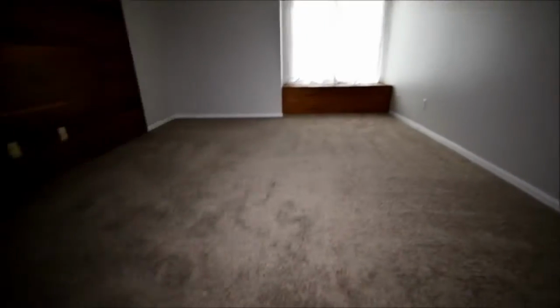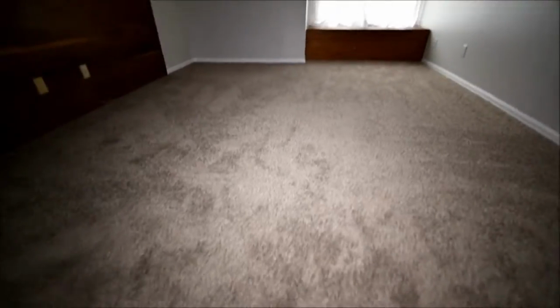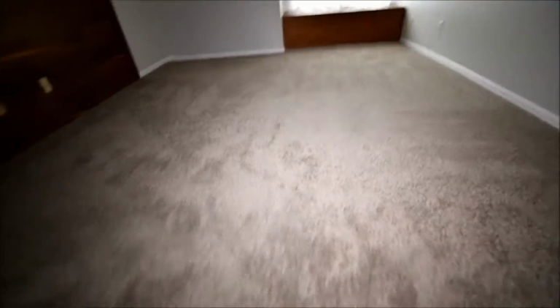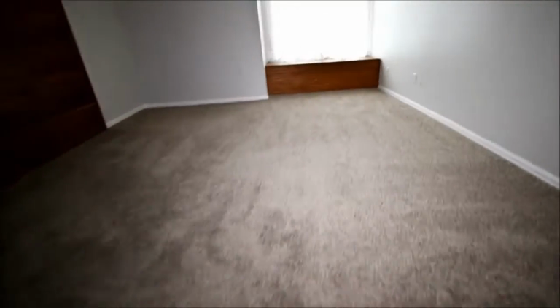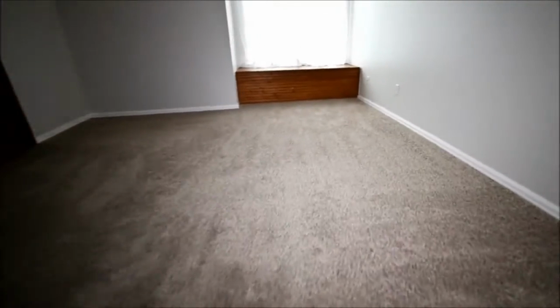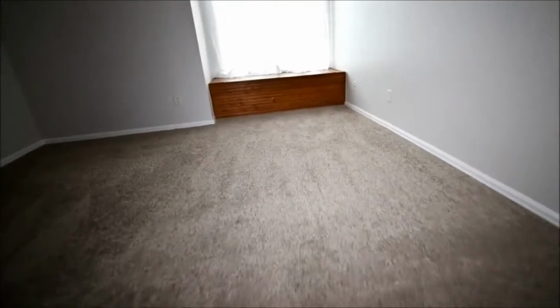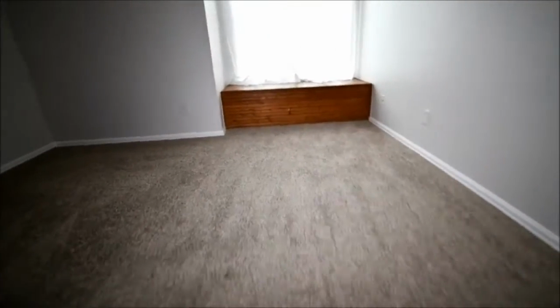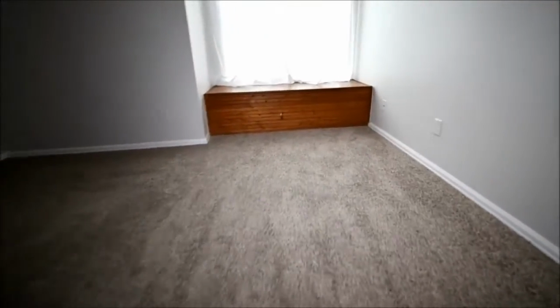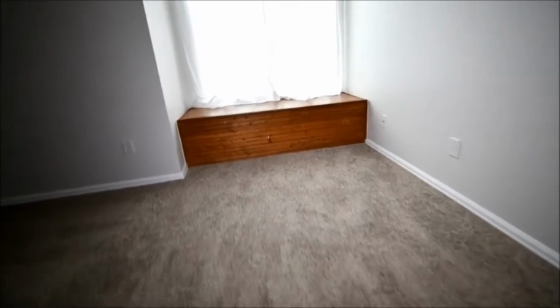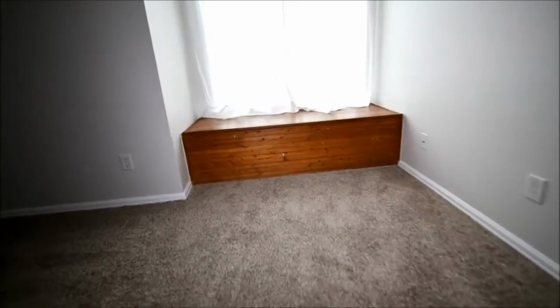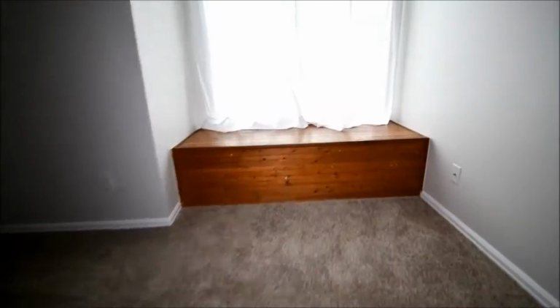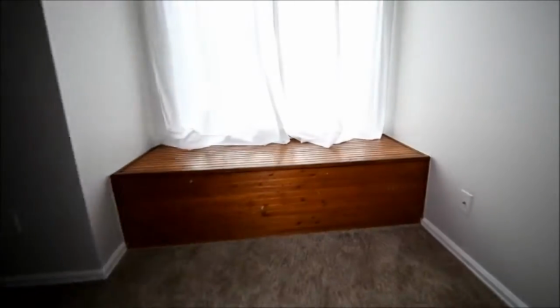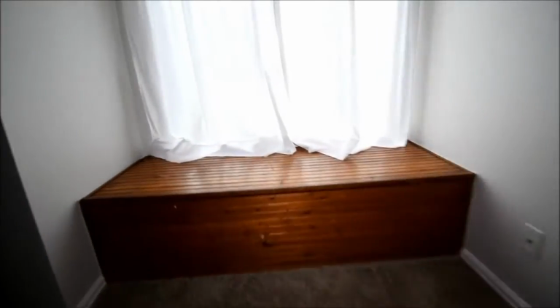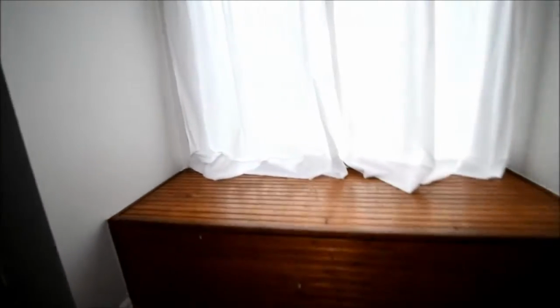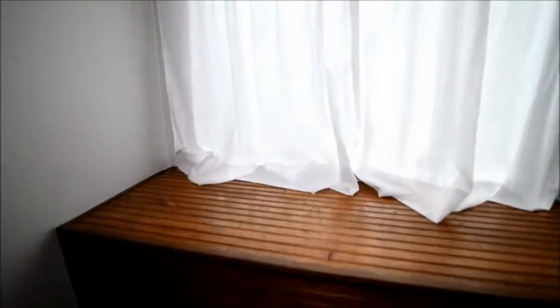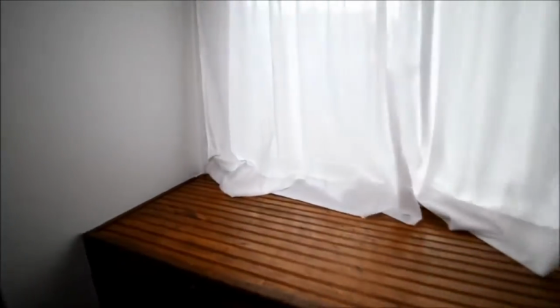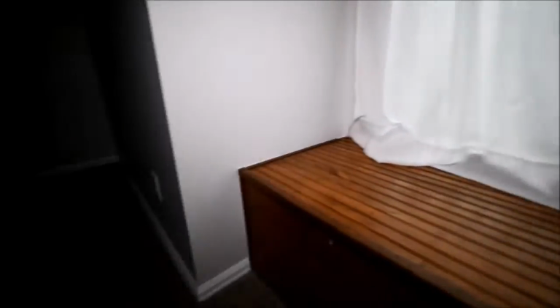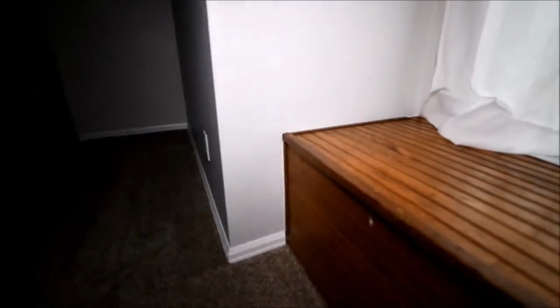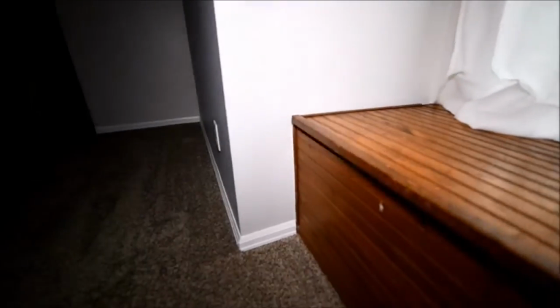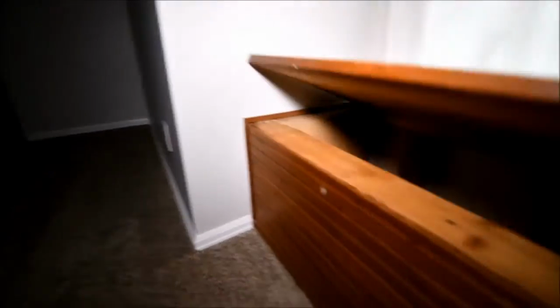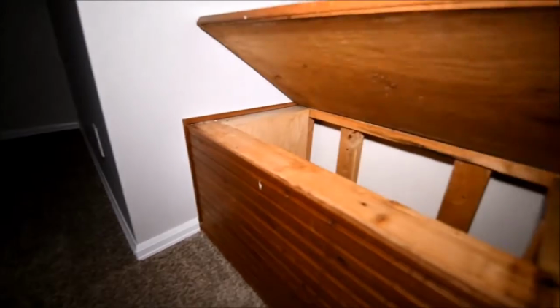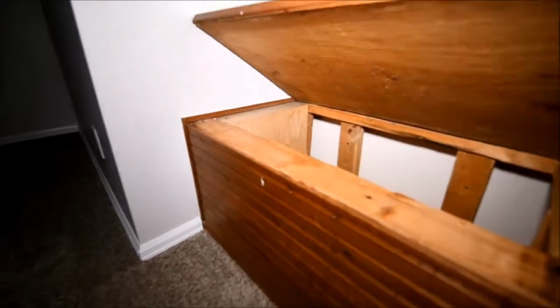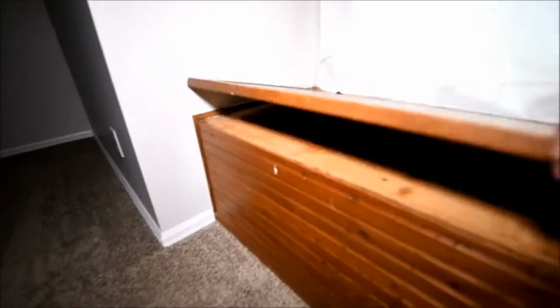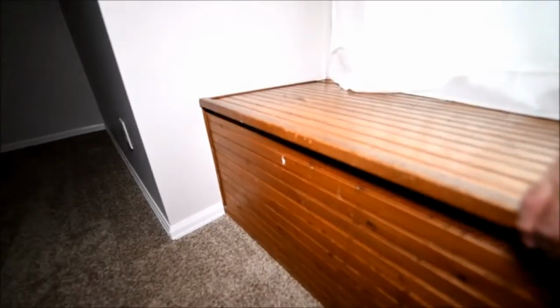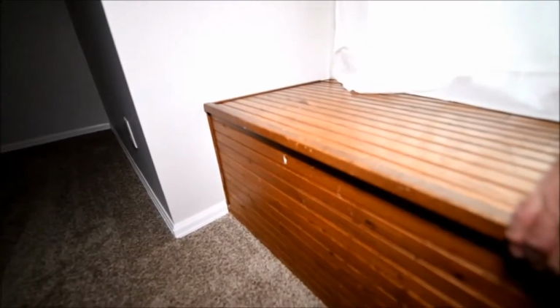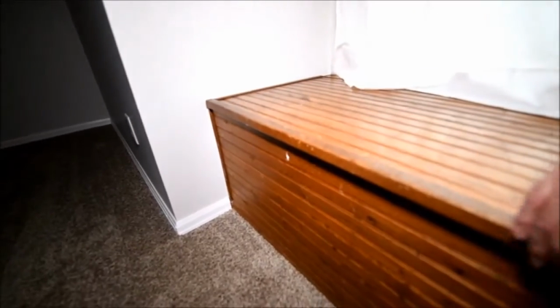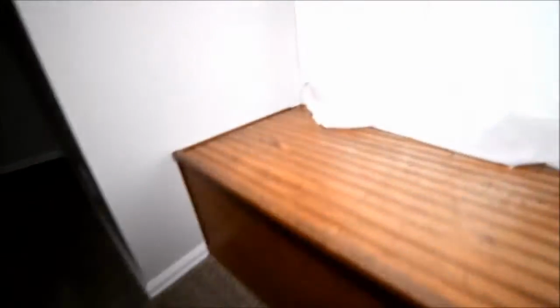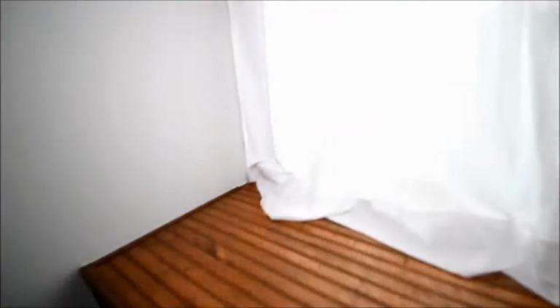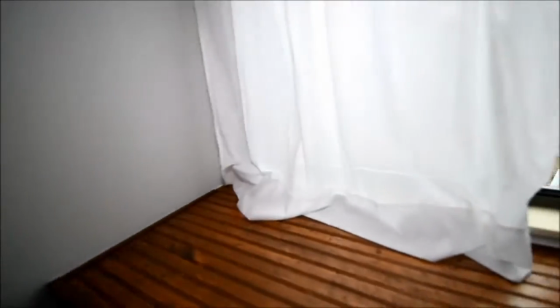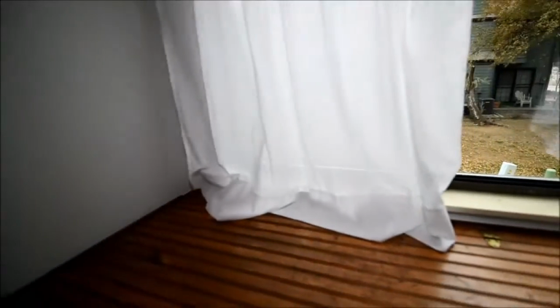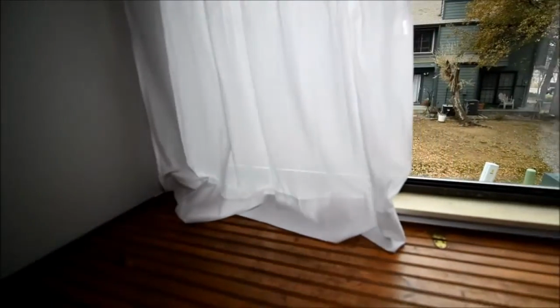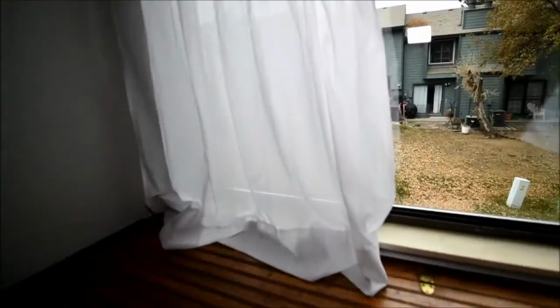The carpet in here looks to be in really good shape or new. They put a little window seat here and it opens. So if you want a little more floor space you can take that out.